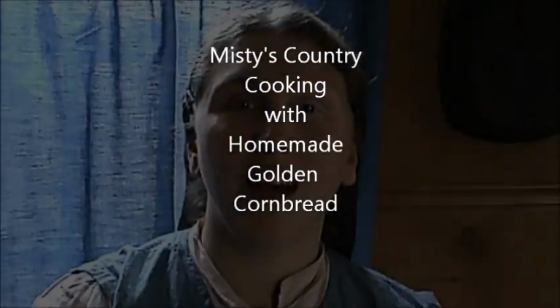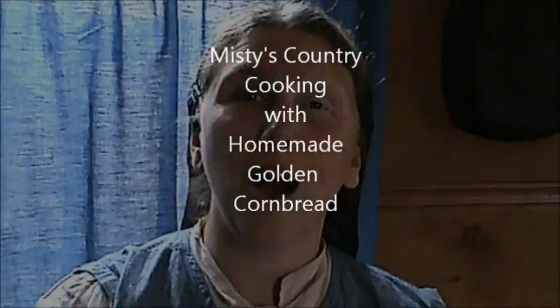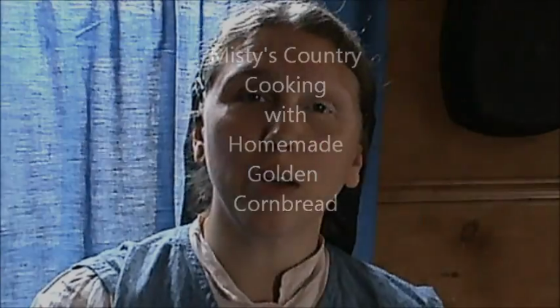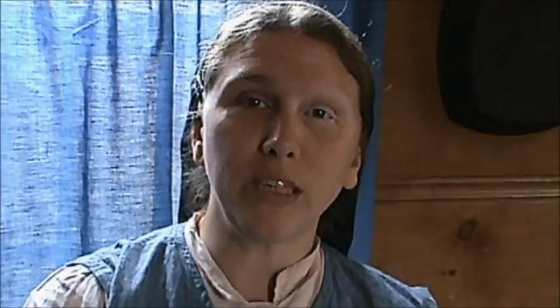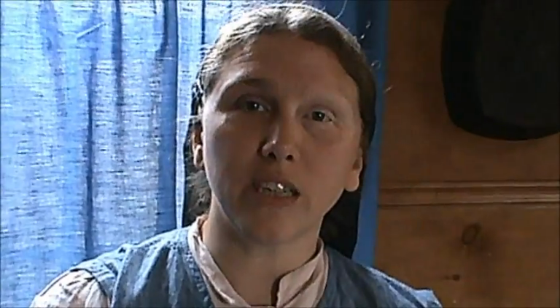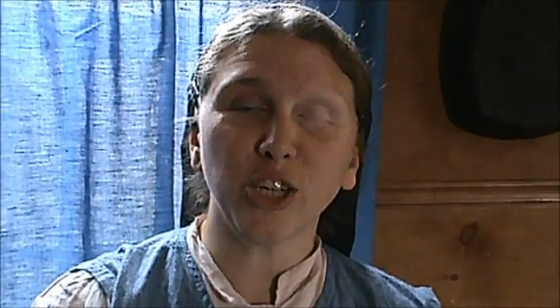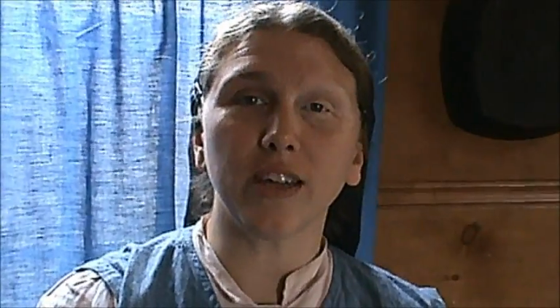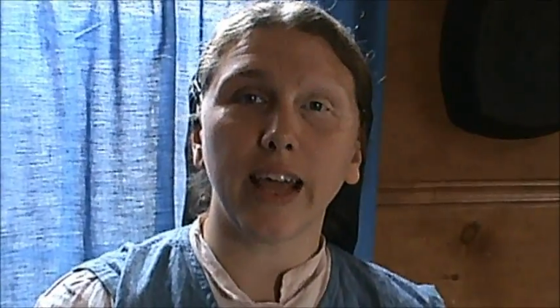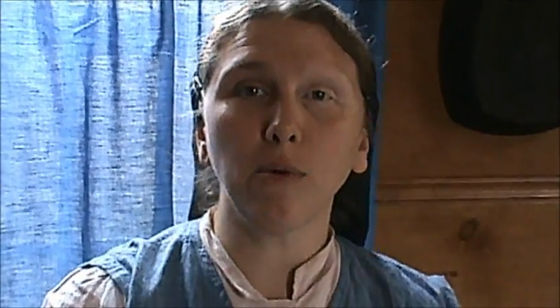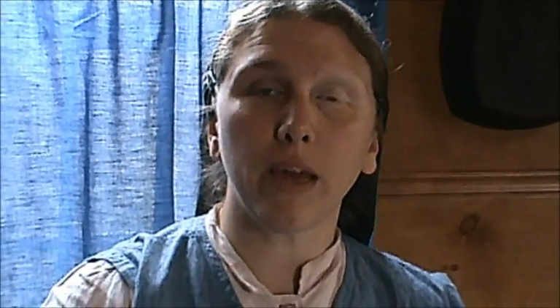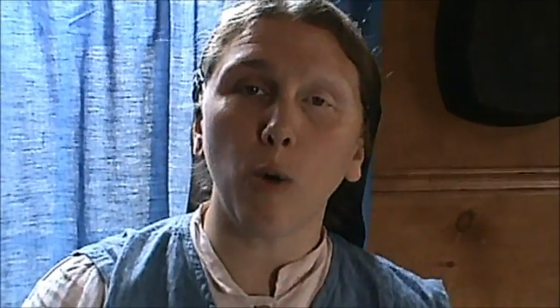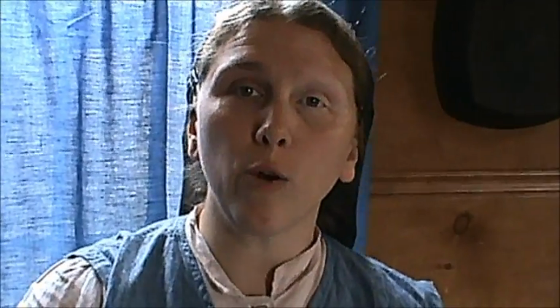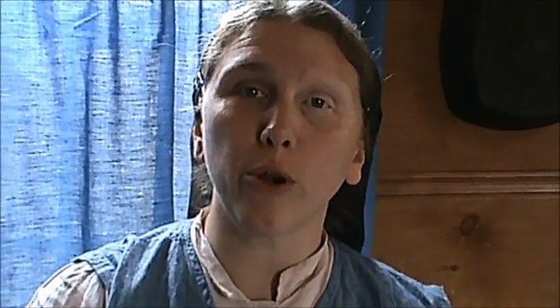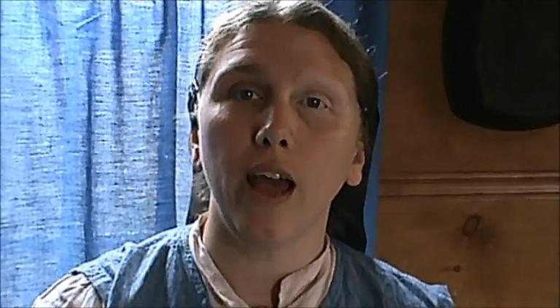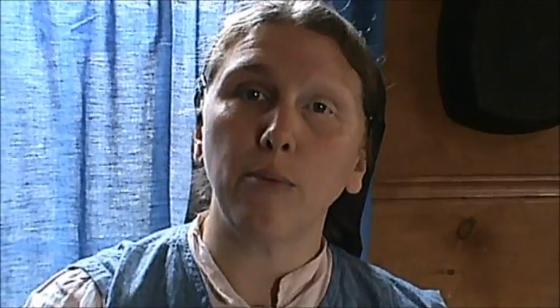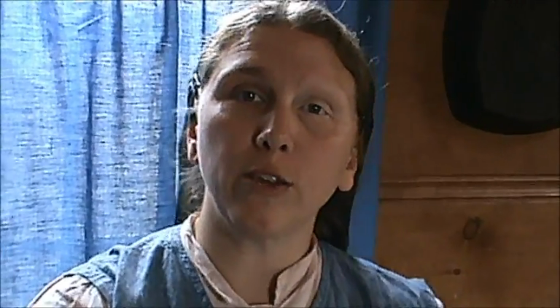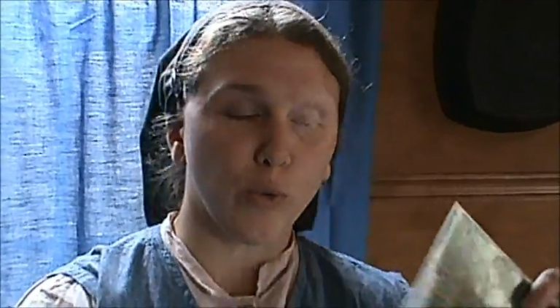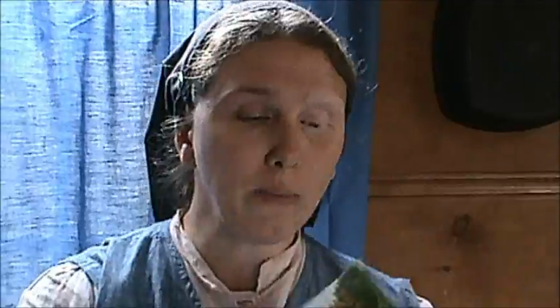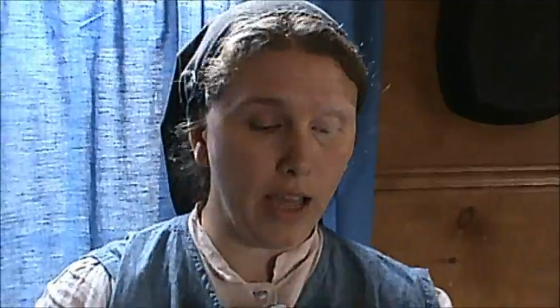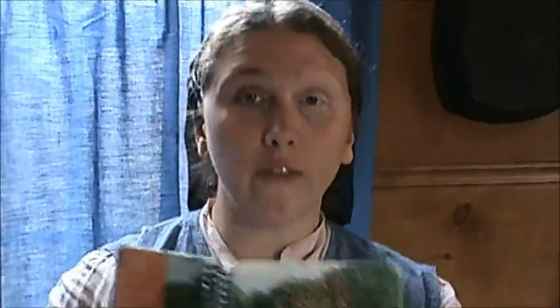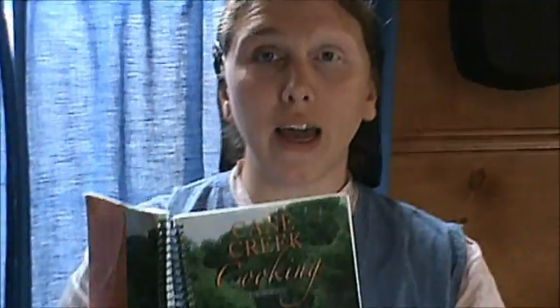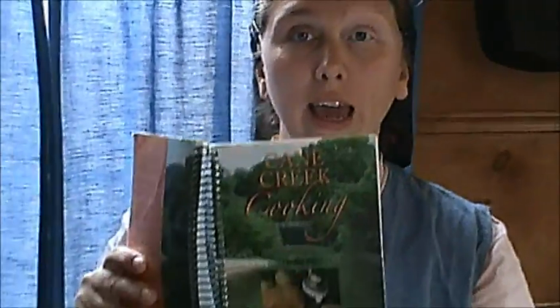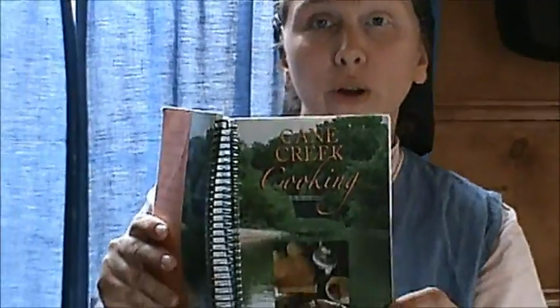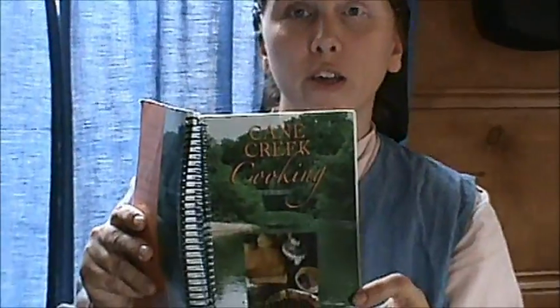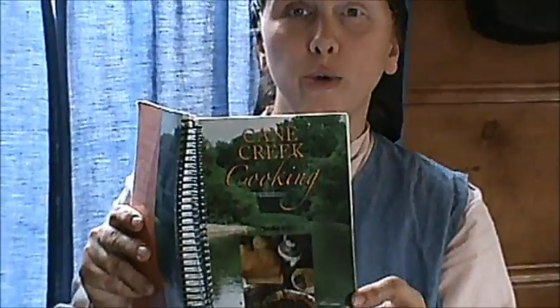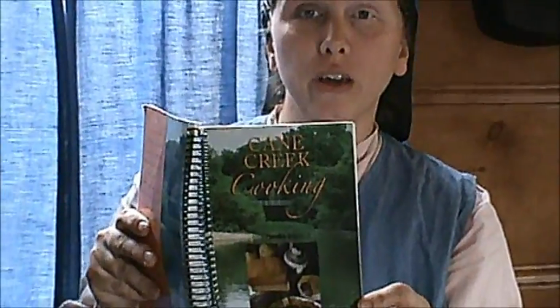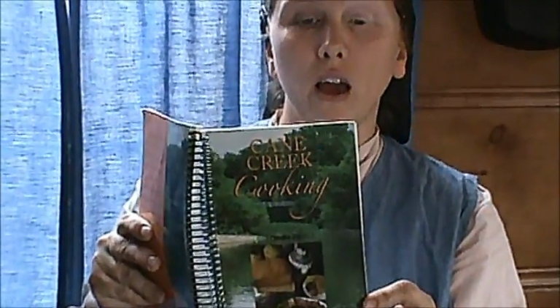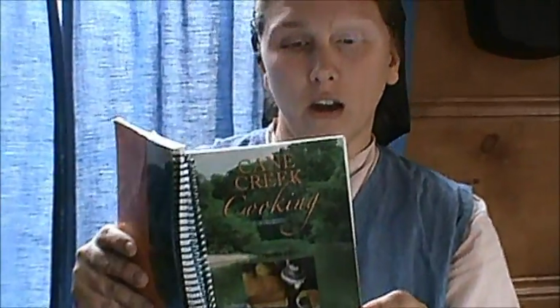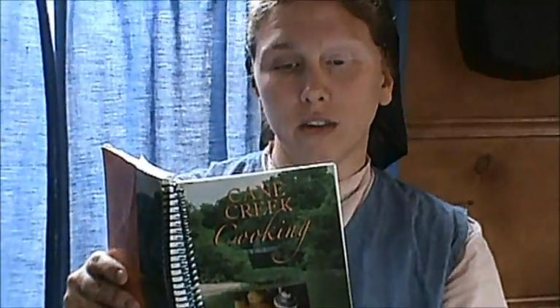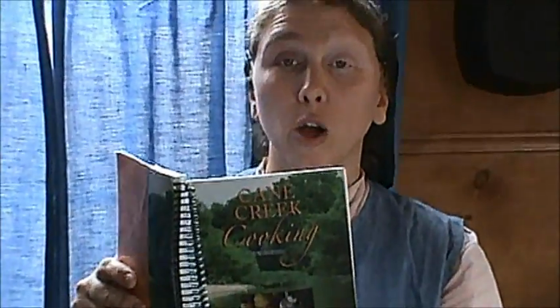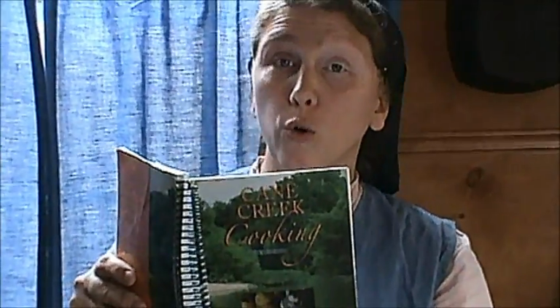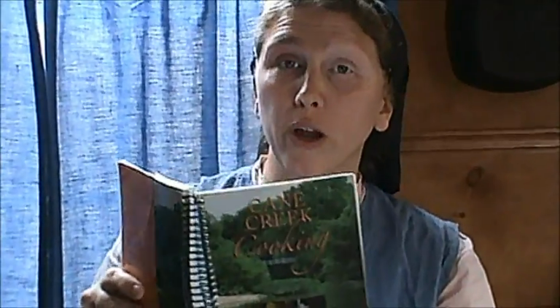Hi, welcome to Misty's Country Cookin'. Today I'm going to be making homemade cornbread. I'm going to be using a recipe out of my Cancrete Cookin' cookbook called Golden Cornbread.